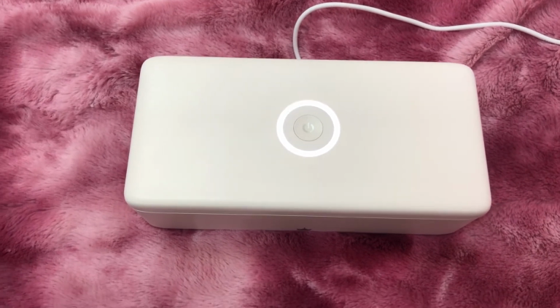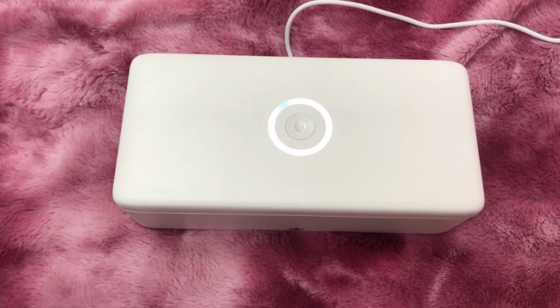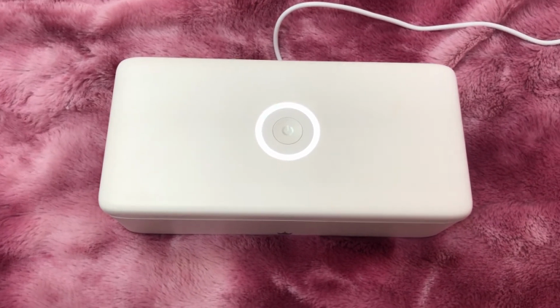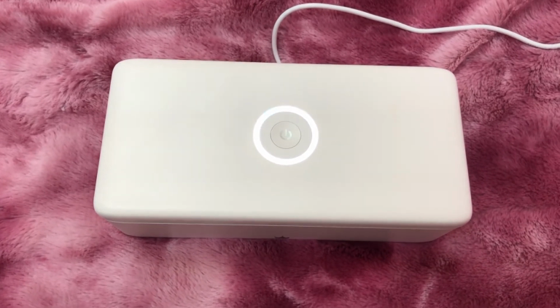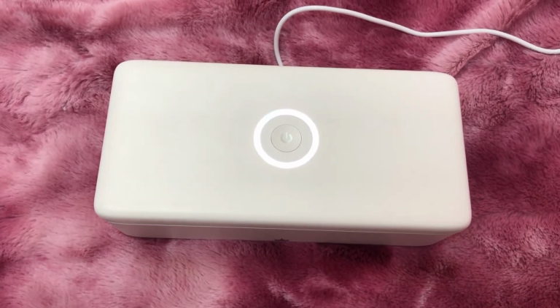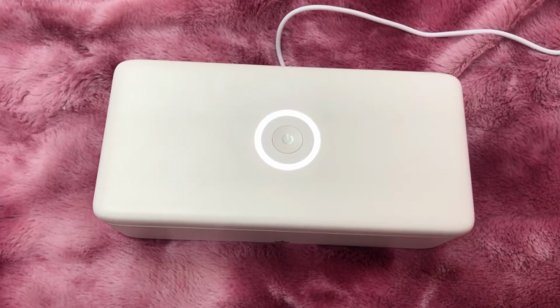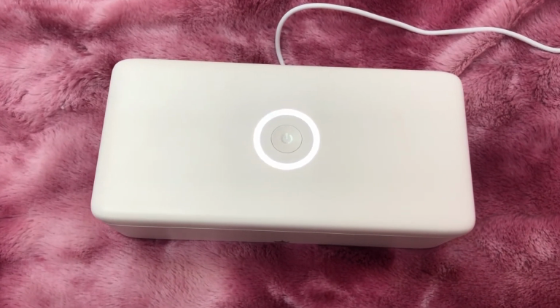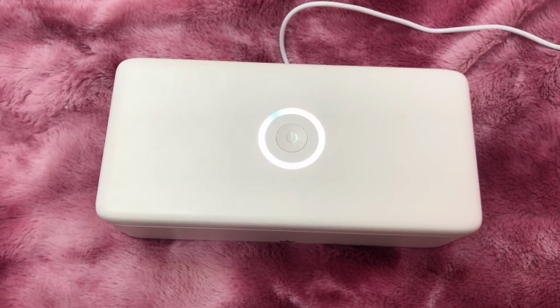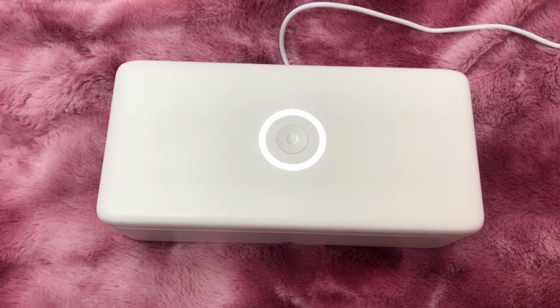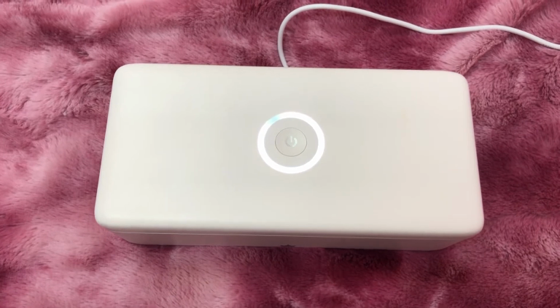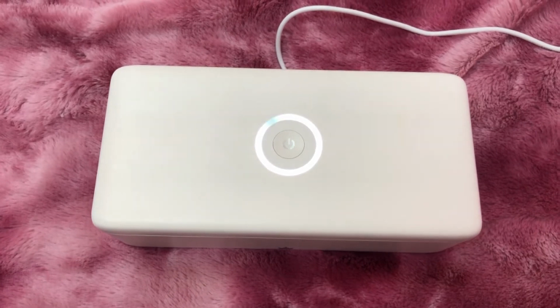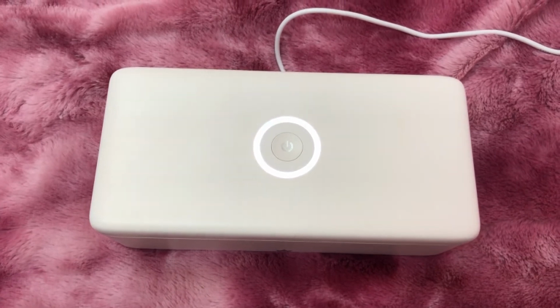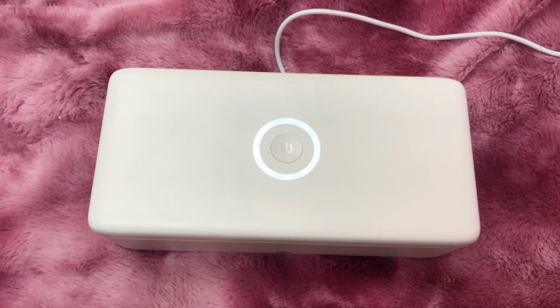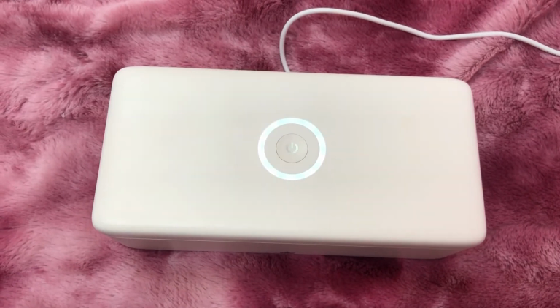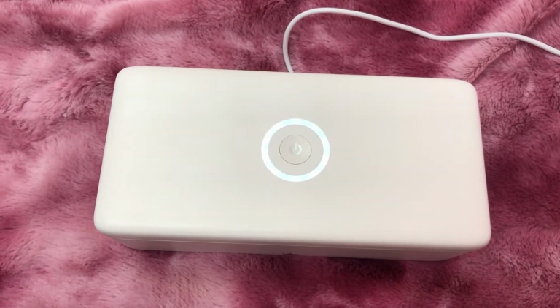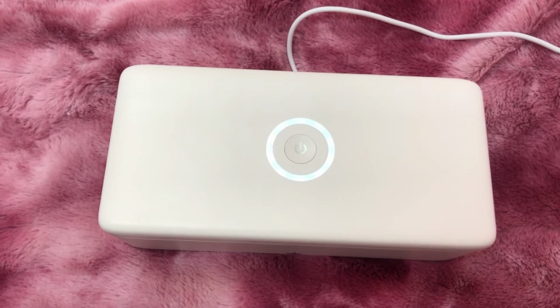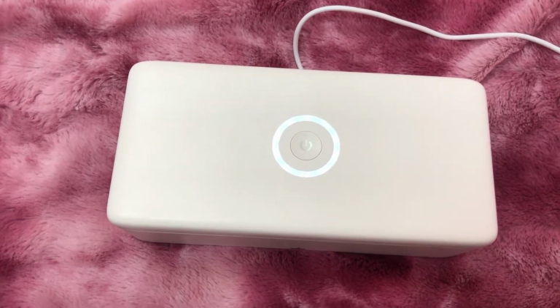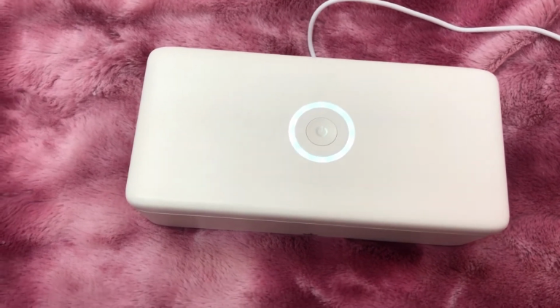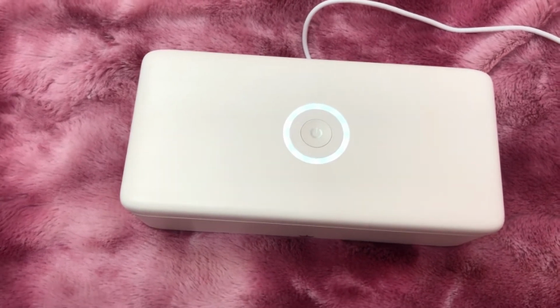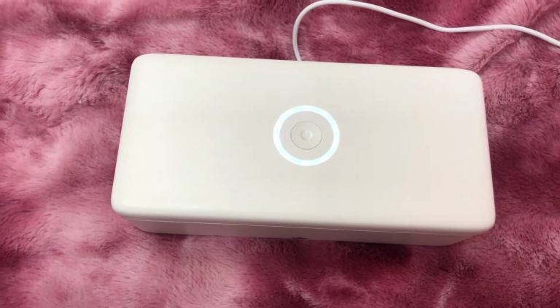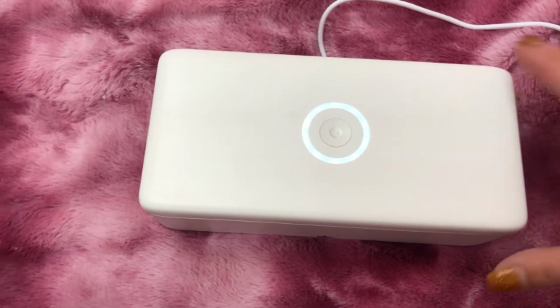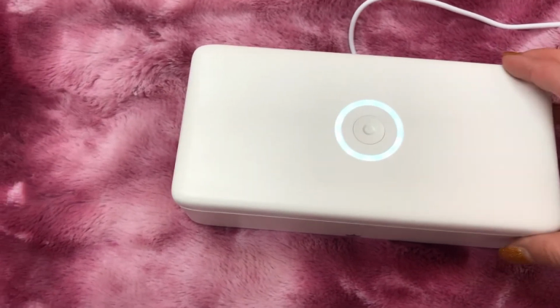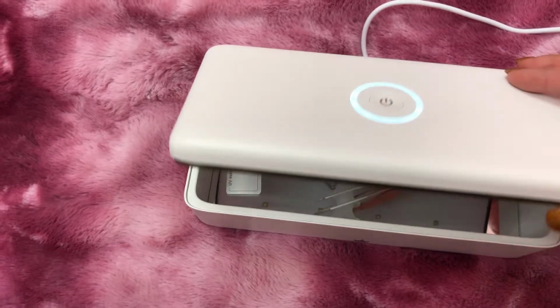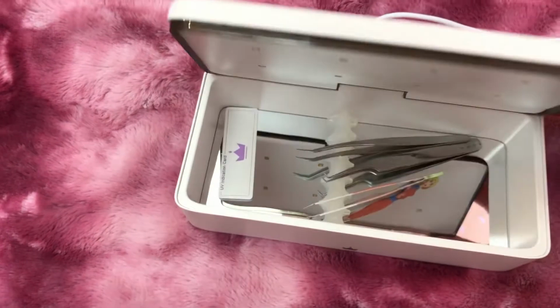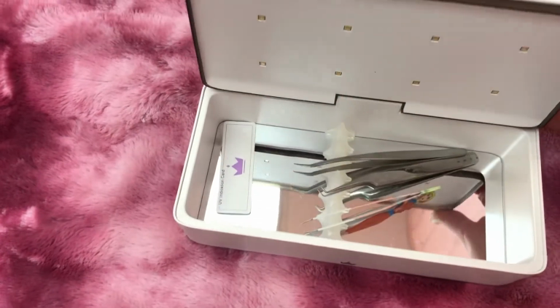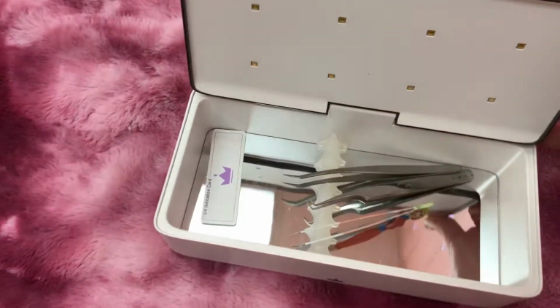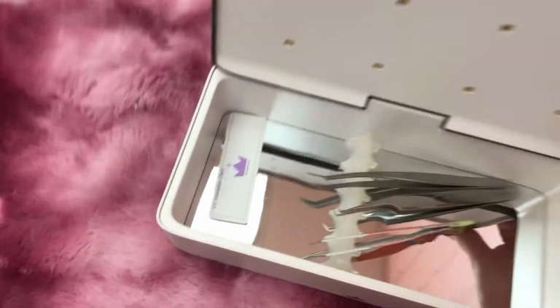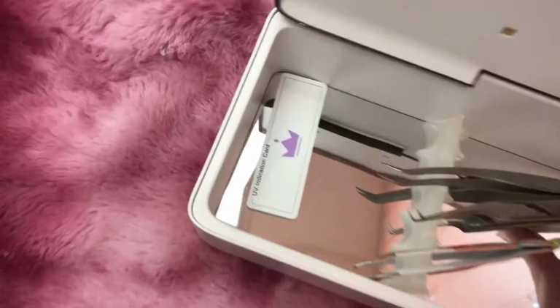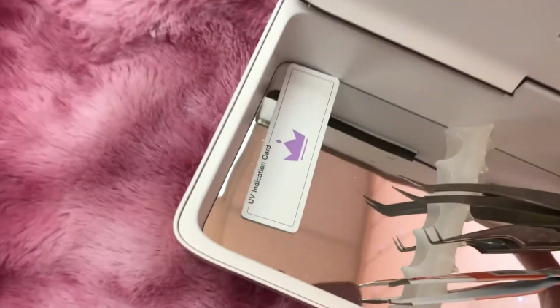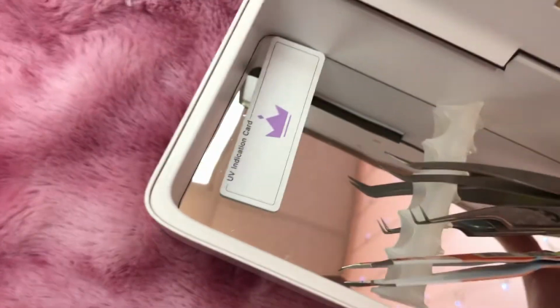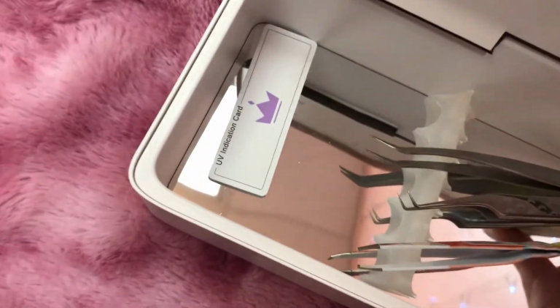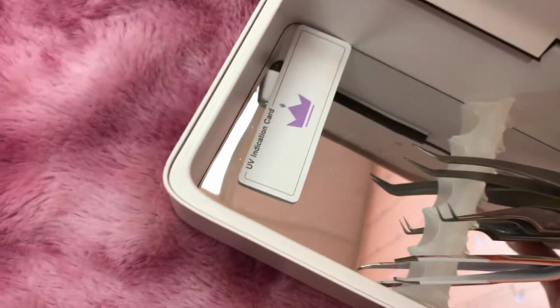You don't have to stick anything in Barbicide for 10 minutes. It does a nice little chime when sterilizing is over, and this little card changes colors to confirm it.